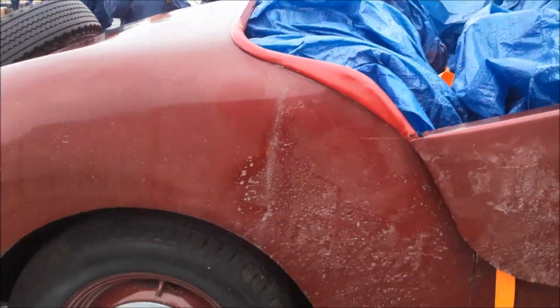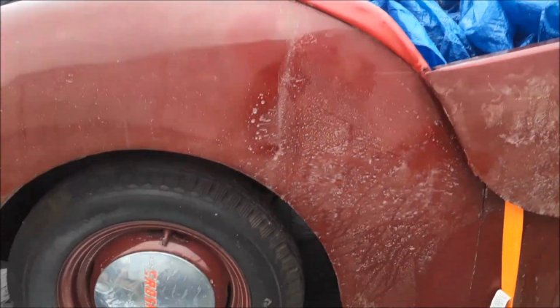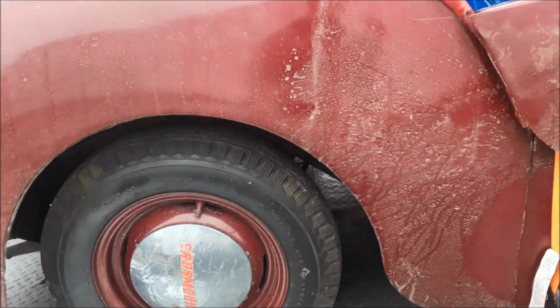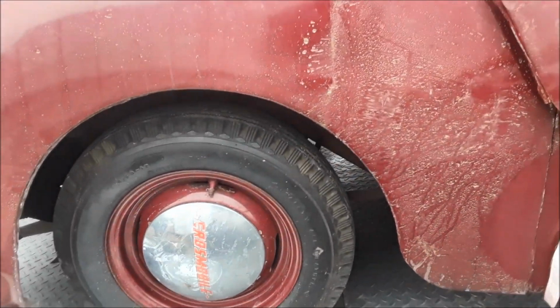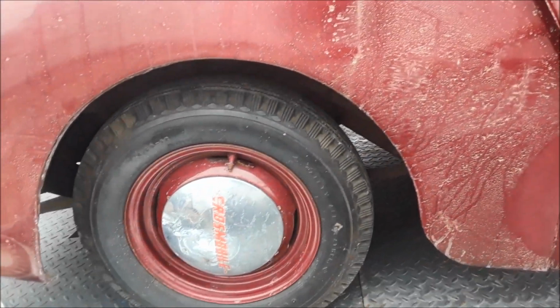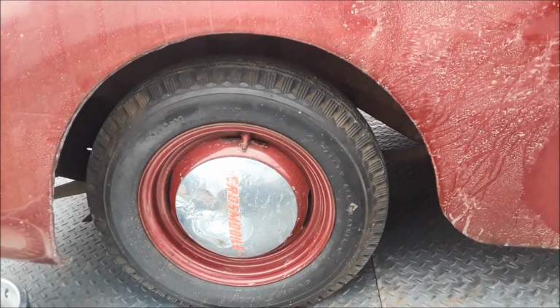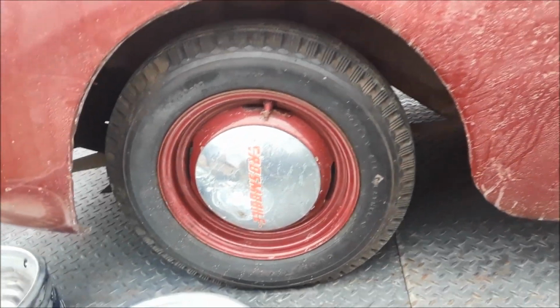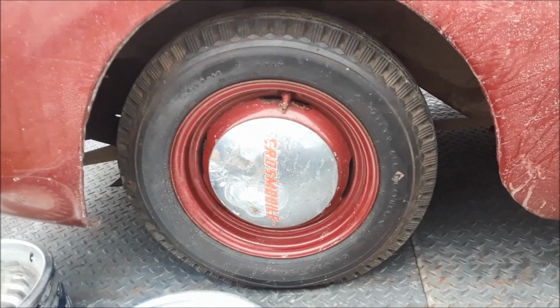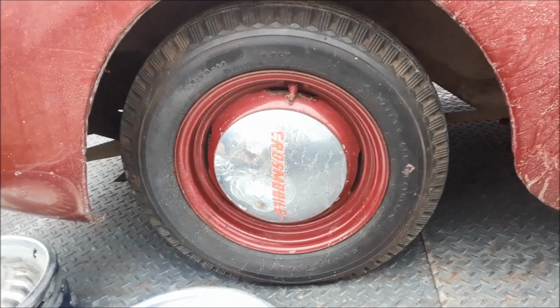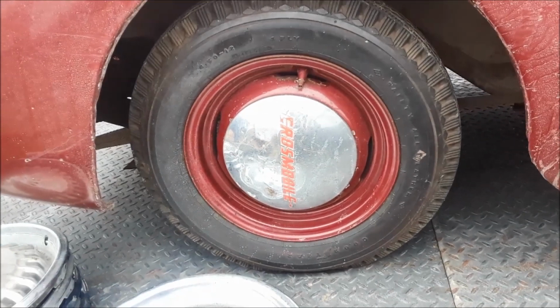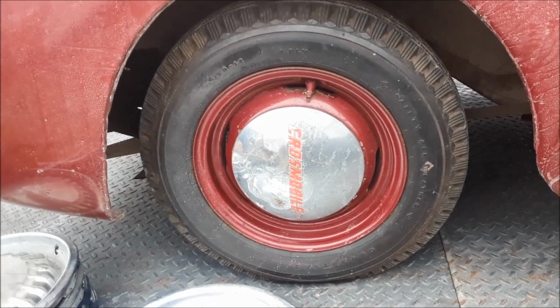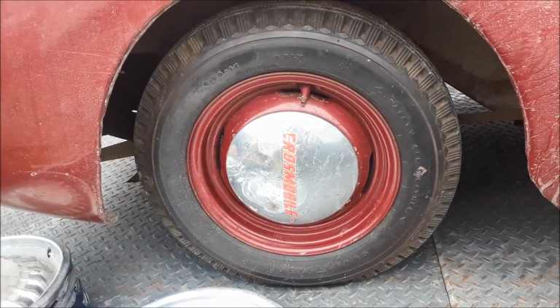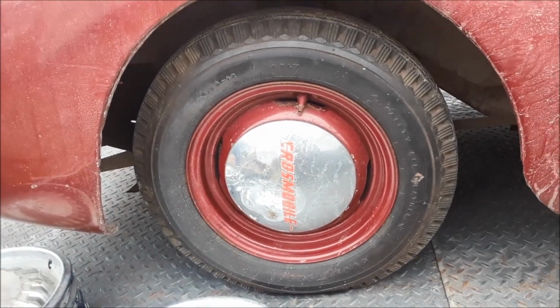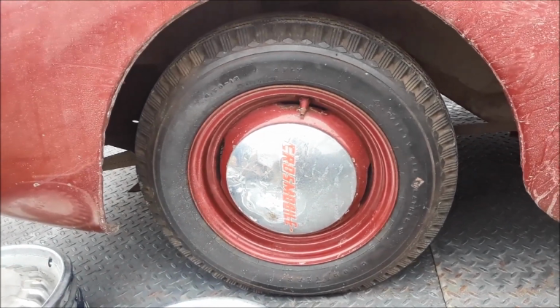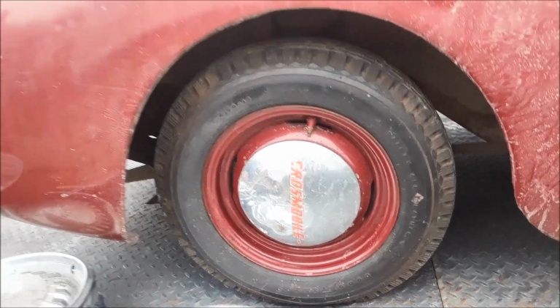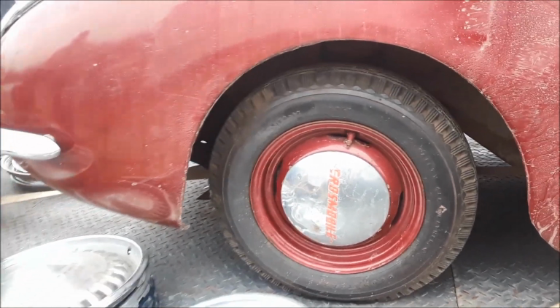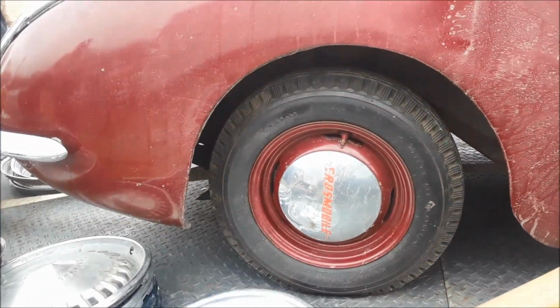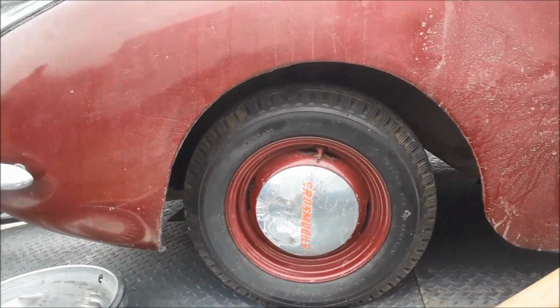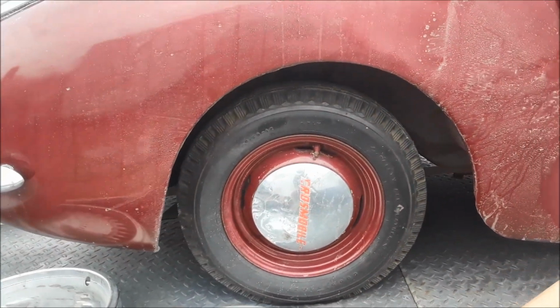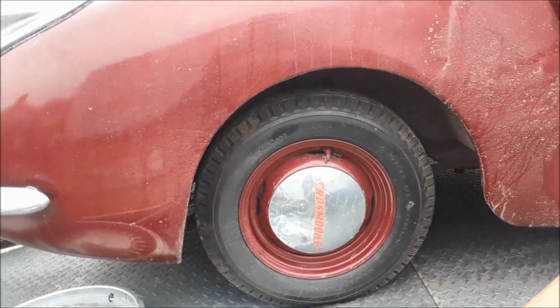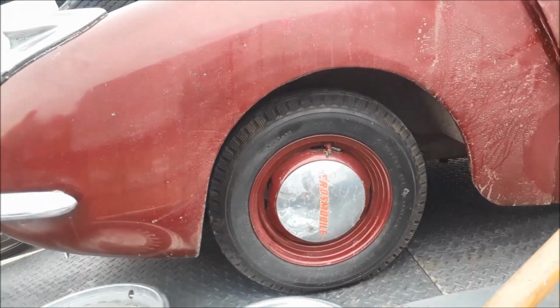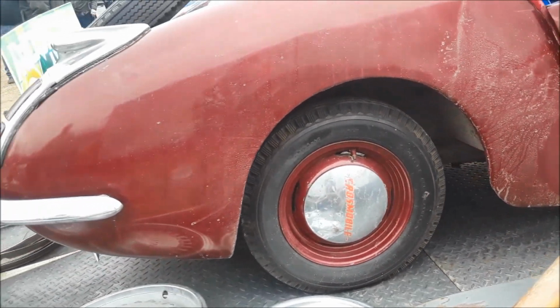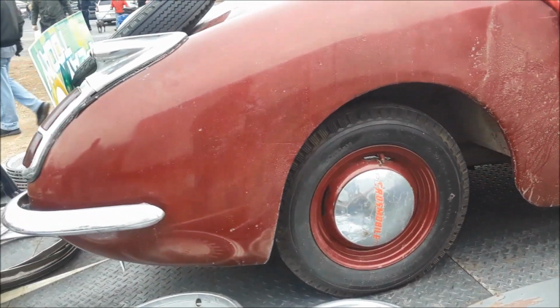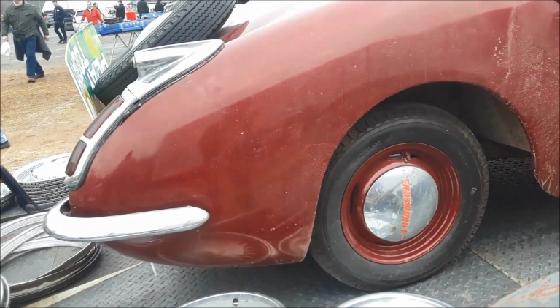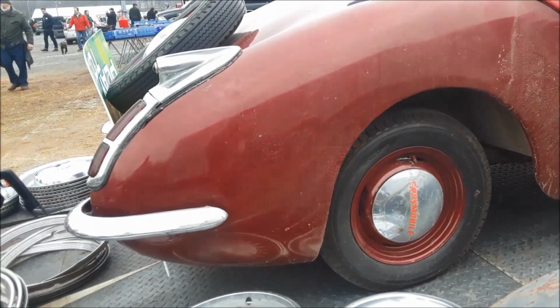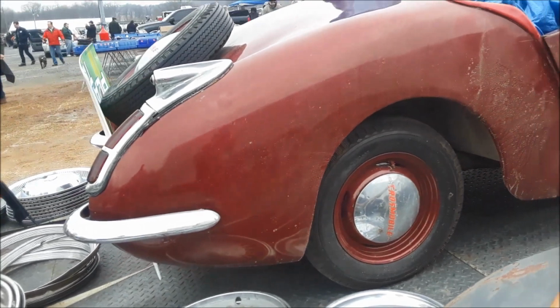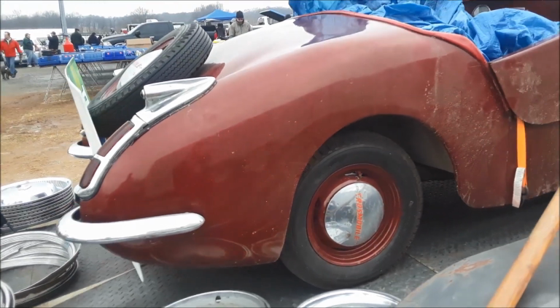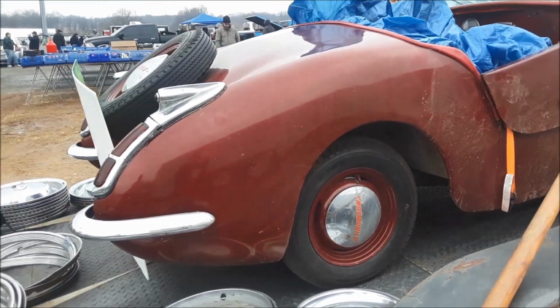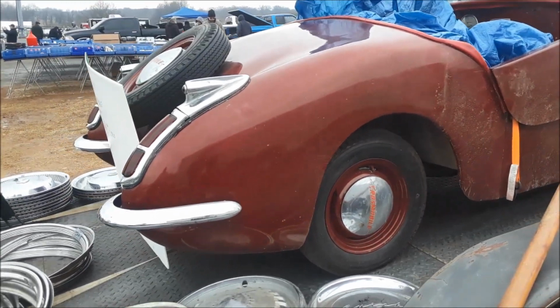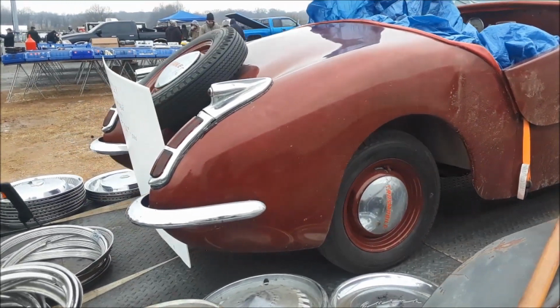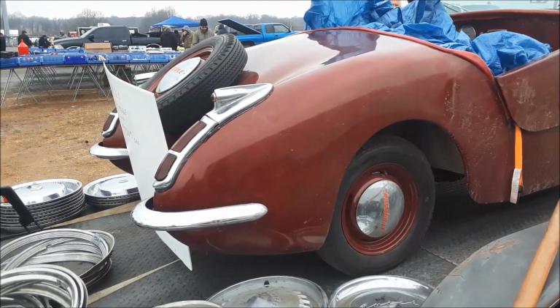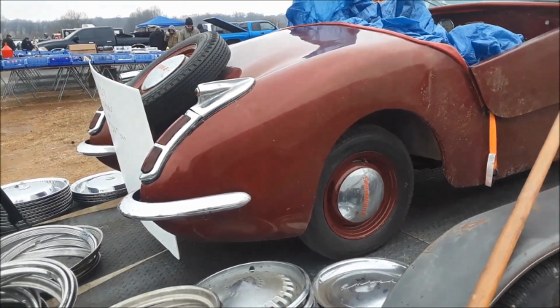Is that Crosley or is that another vehicle? It's made by Crosley. Is it all fiberglass or is it steel? No, it's steel.